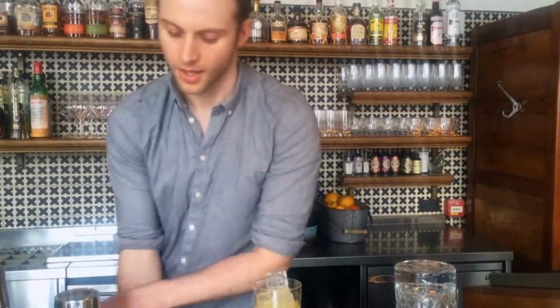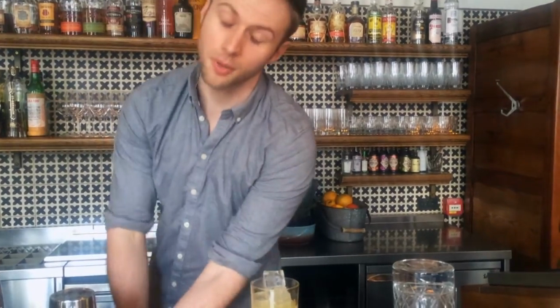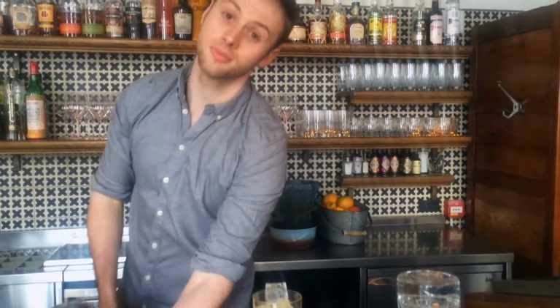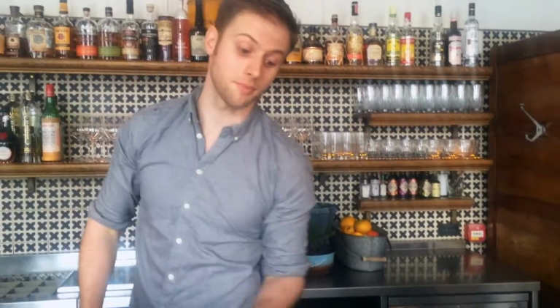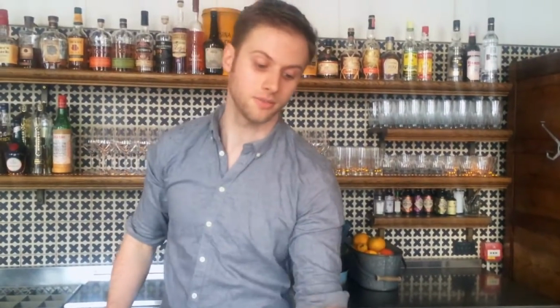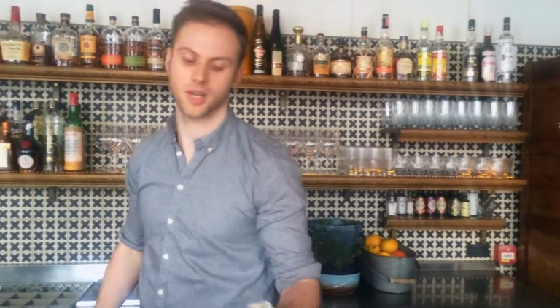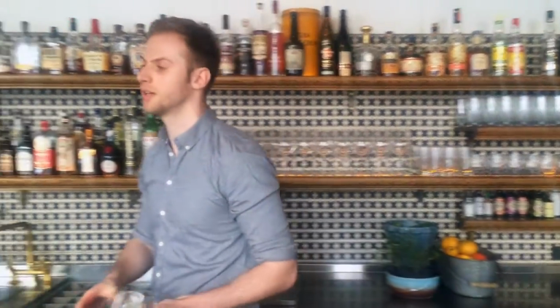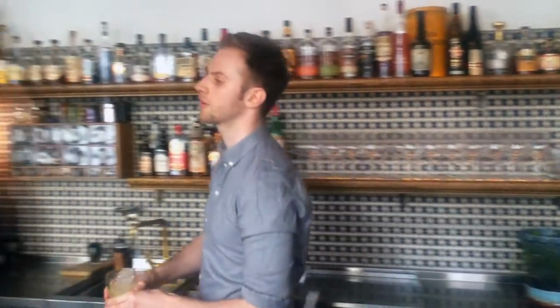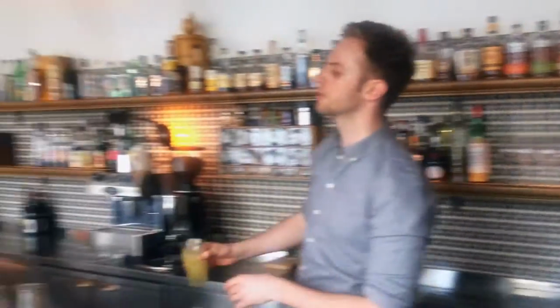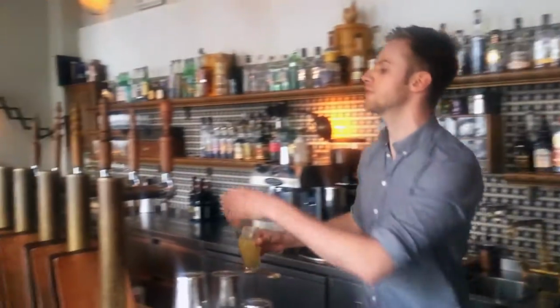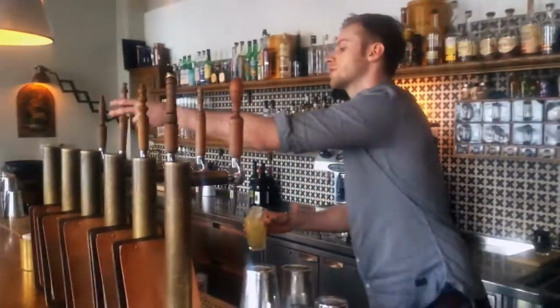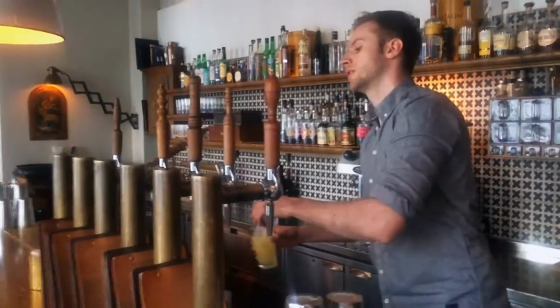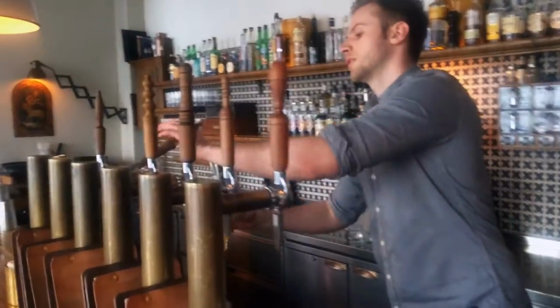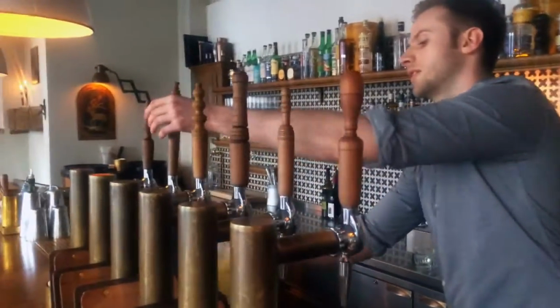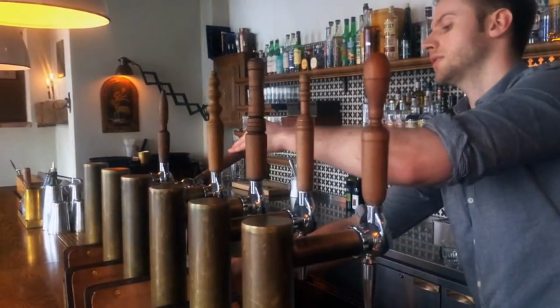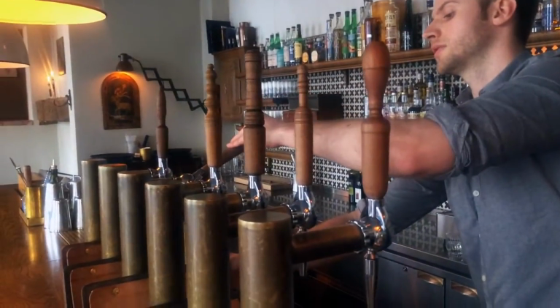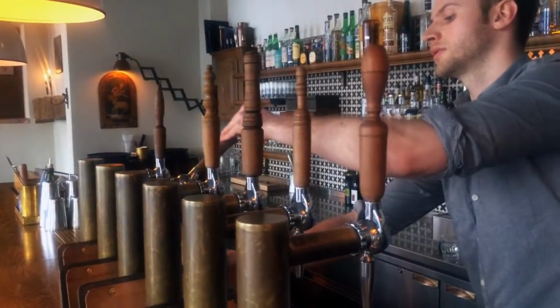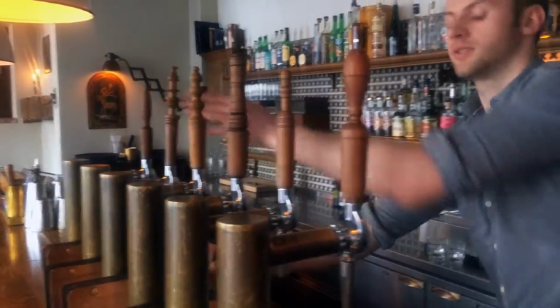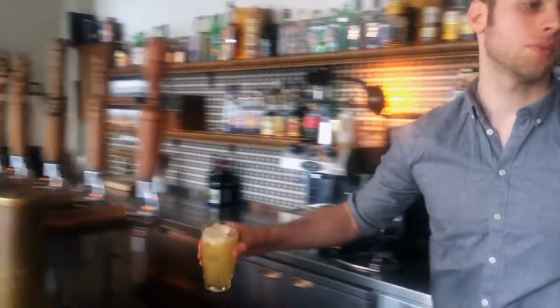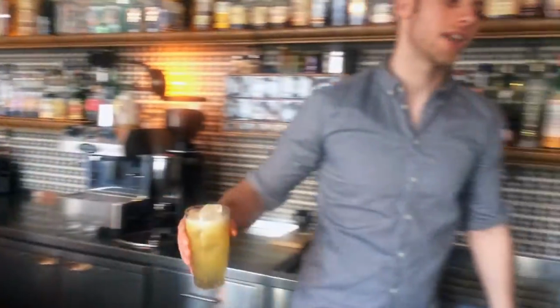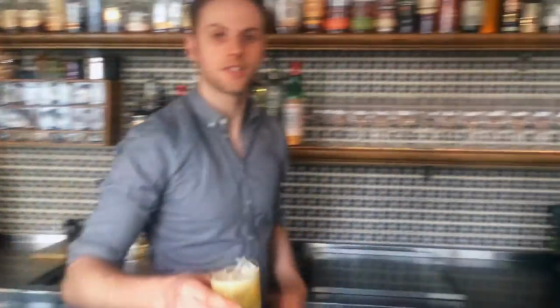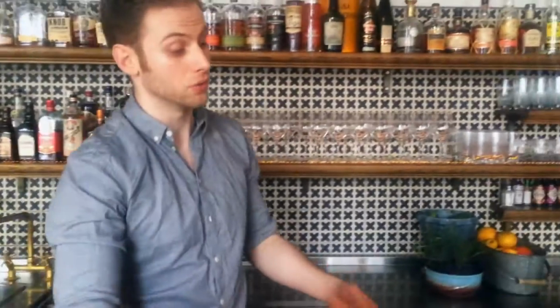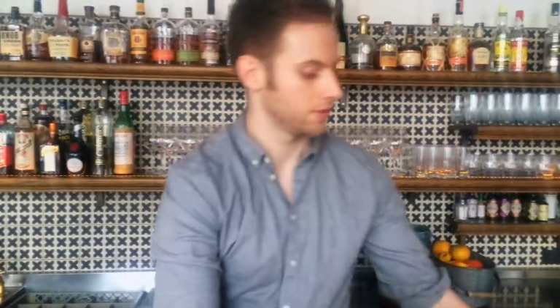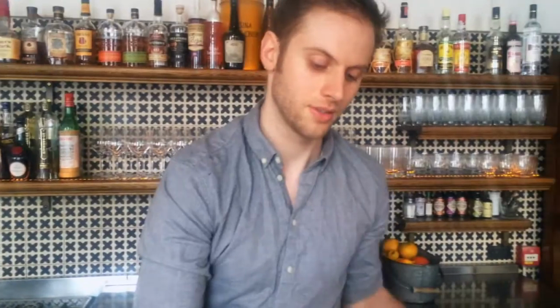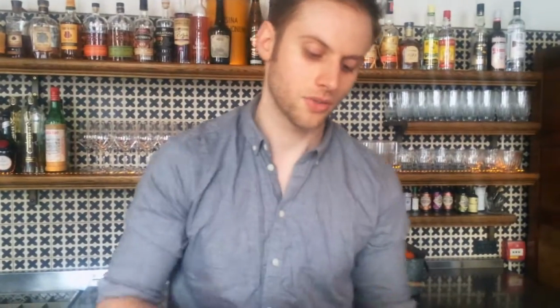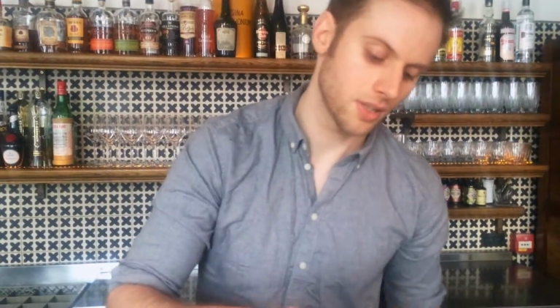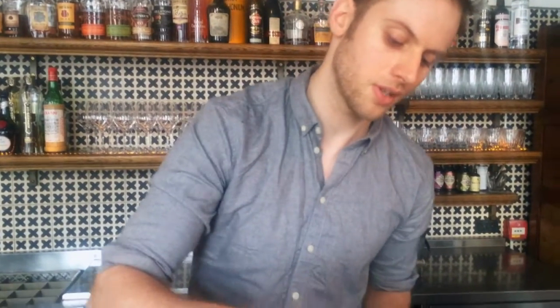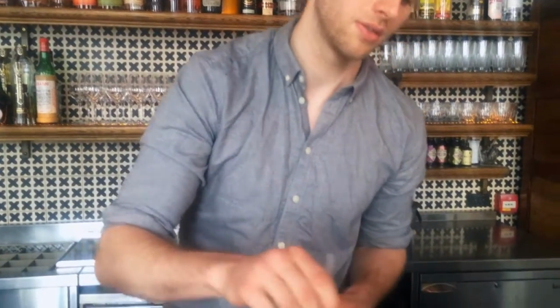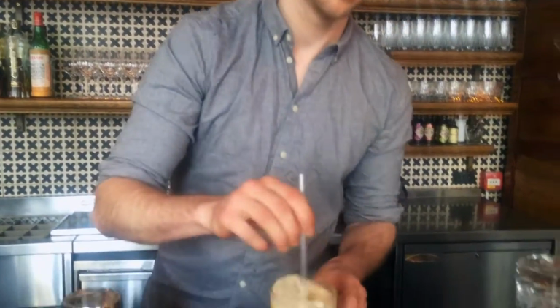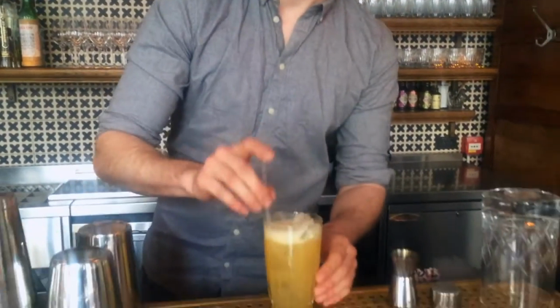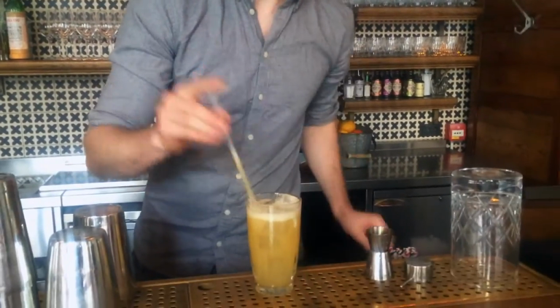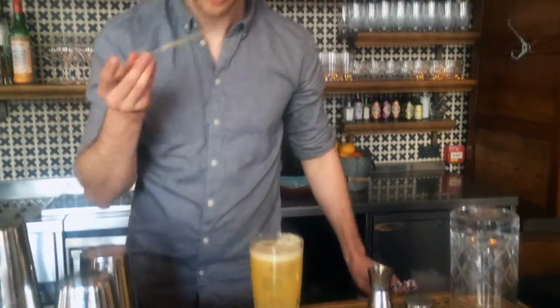Top it up with some India Pale Ale, which we have from an American brewery called Founders. That topping just adds a nice floral note to the drink. Give it a little stir and, of course, taste it.